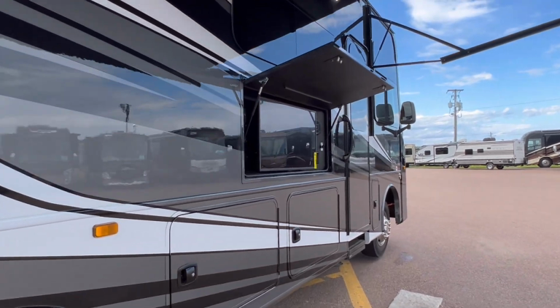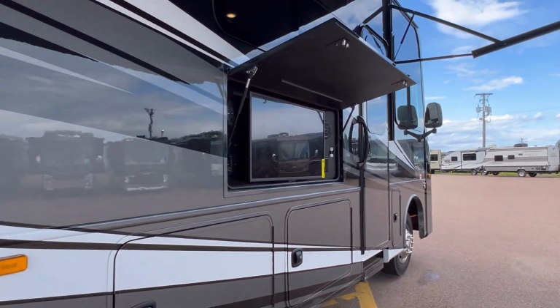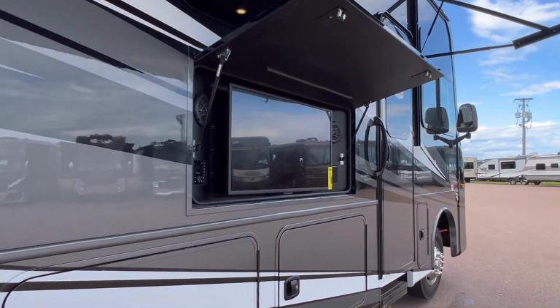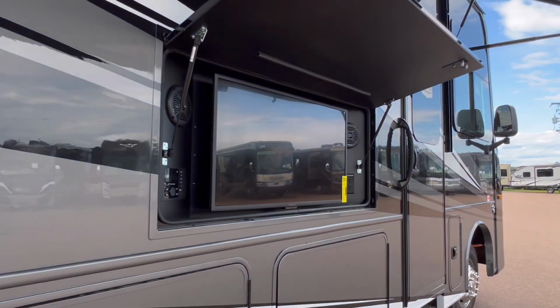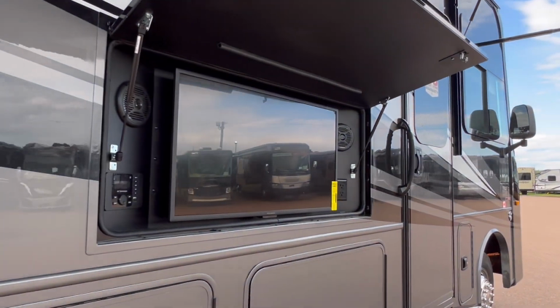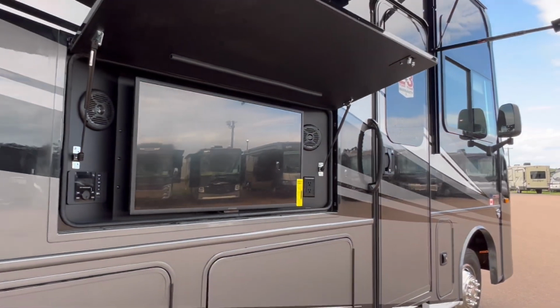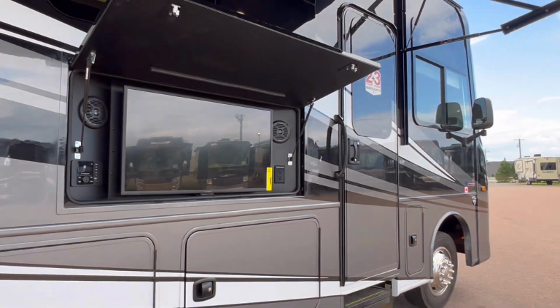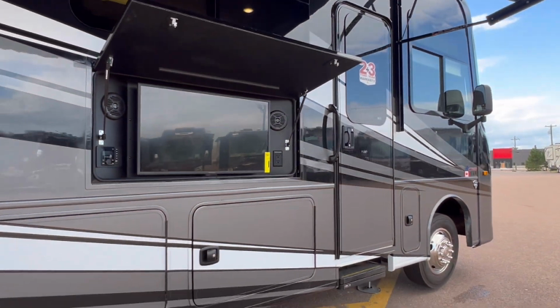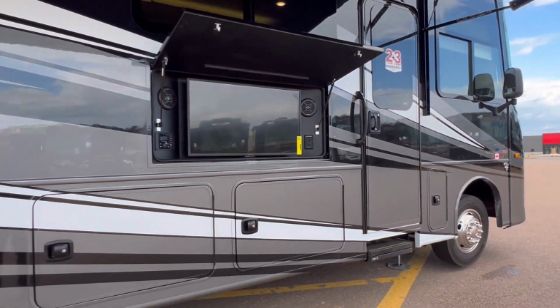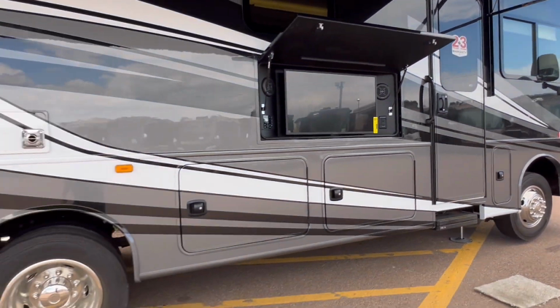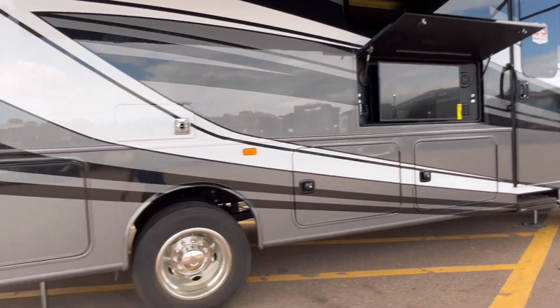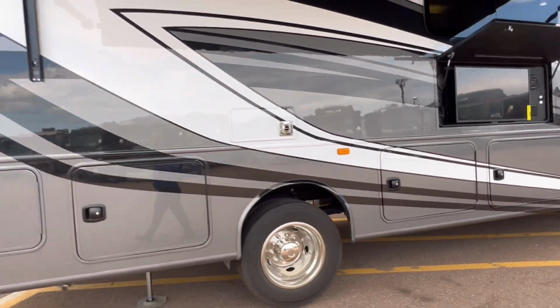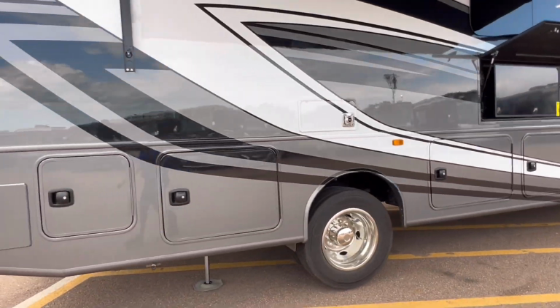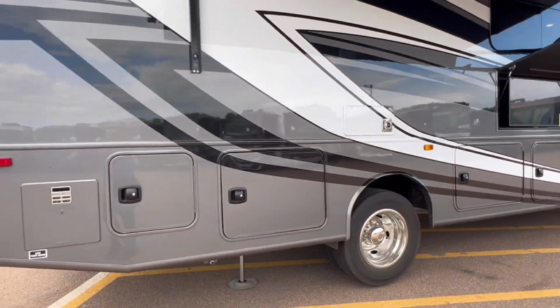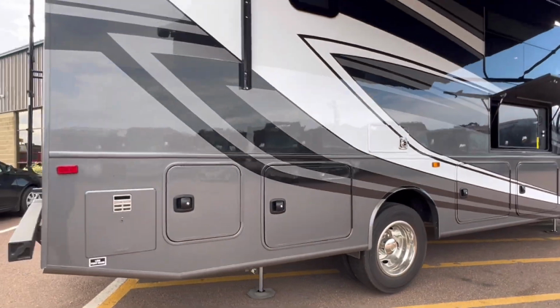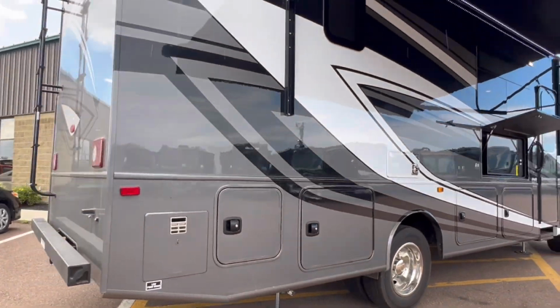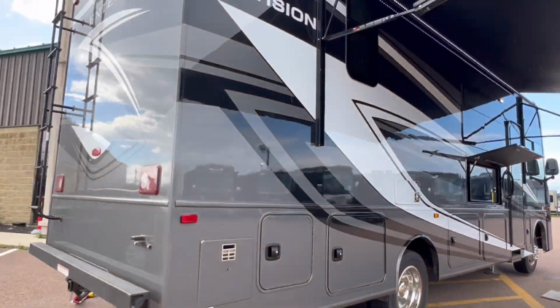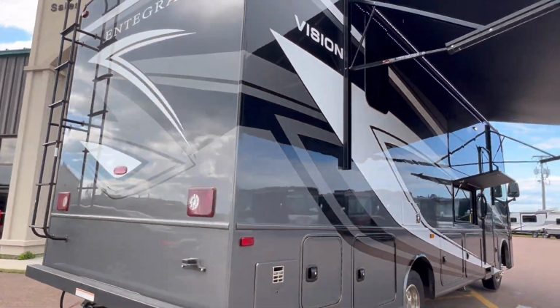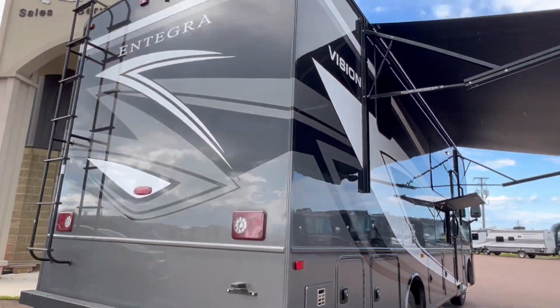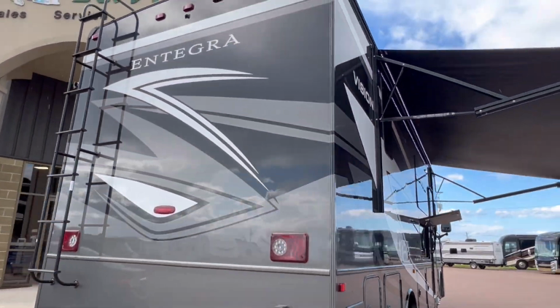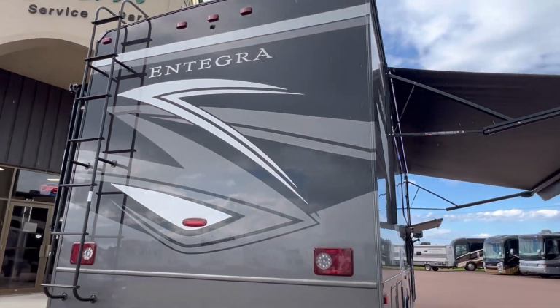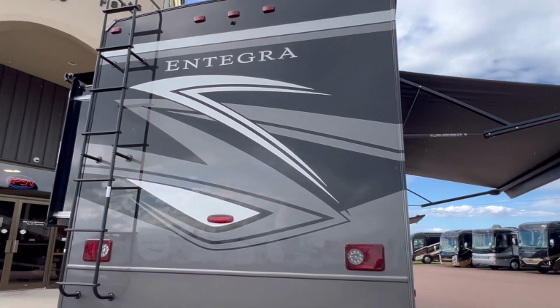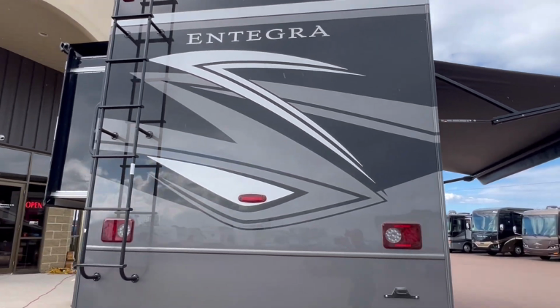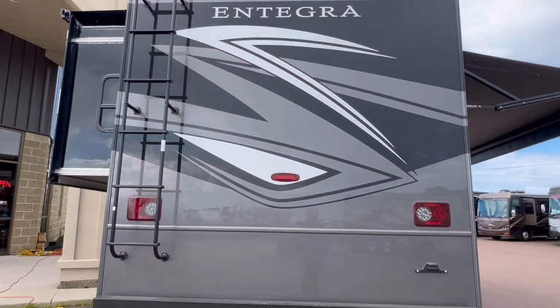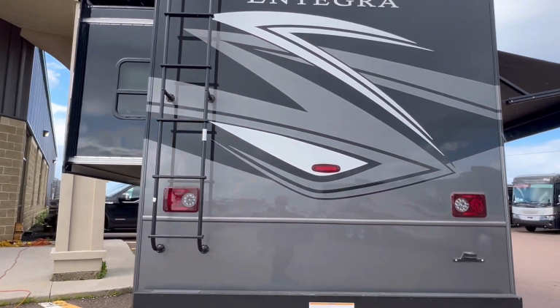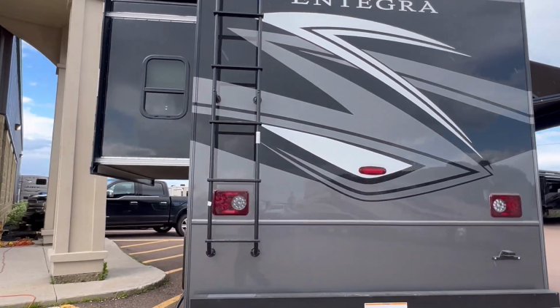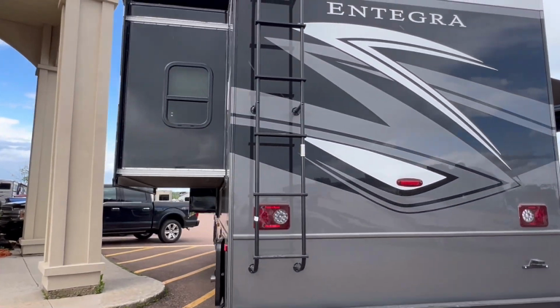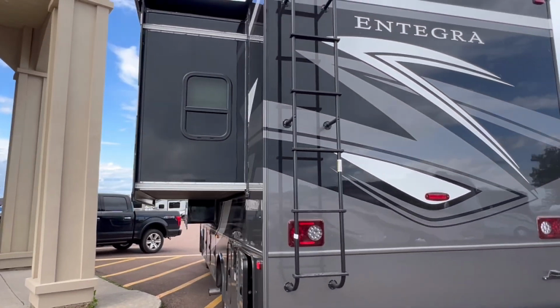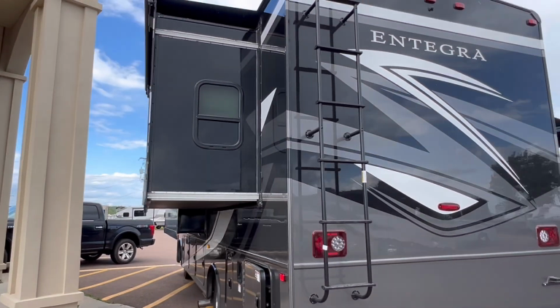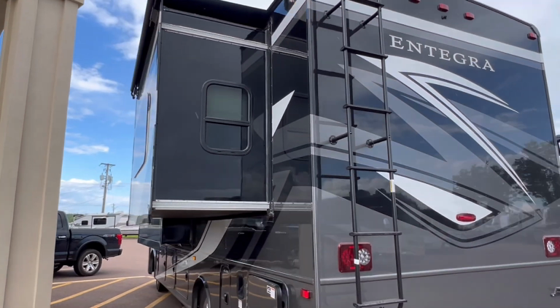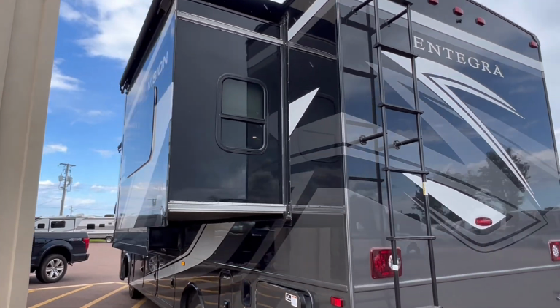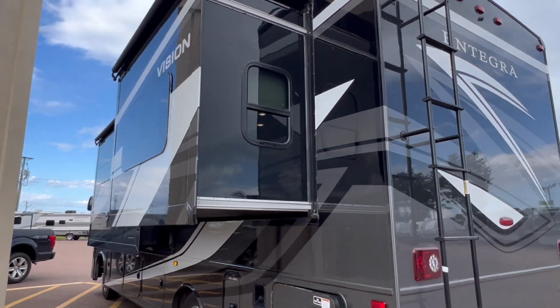You're going to love this beautiful TV and stereo outside so you can watch the game. There's the backup camera and a huge slide here for the bed.